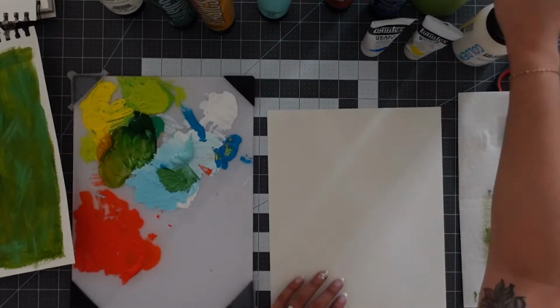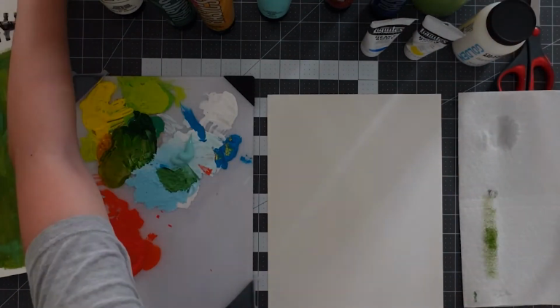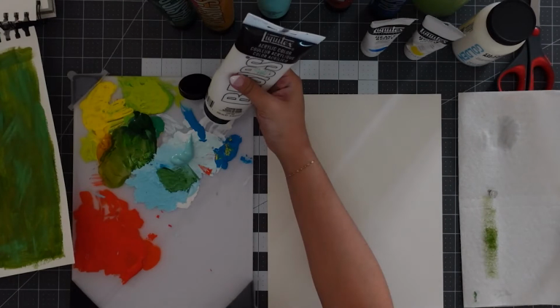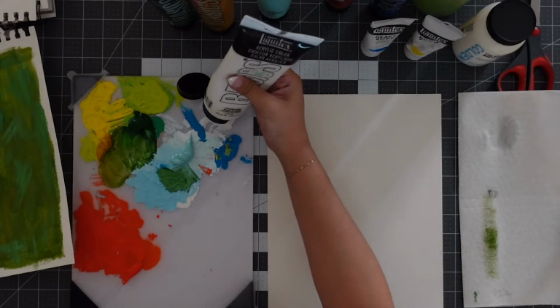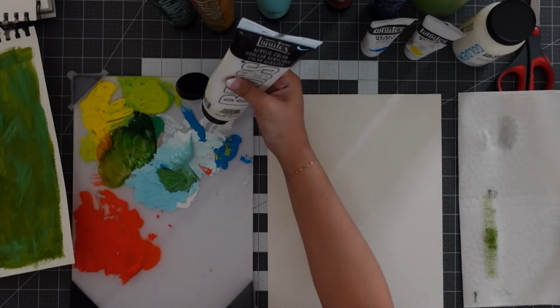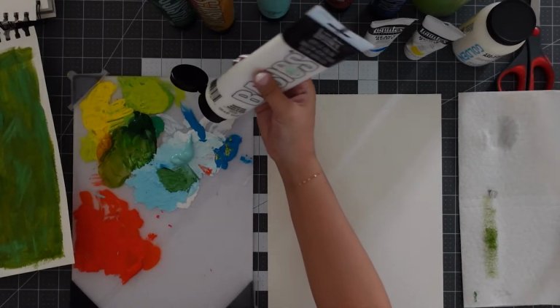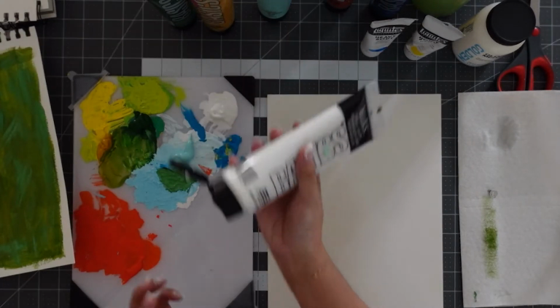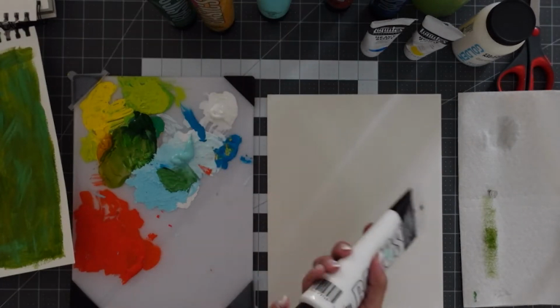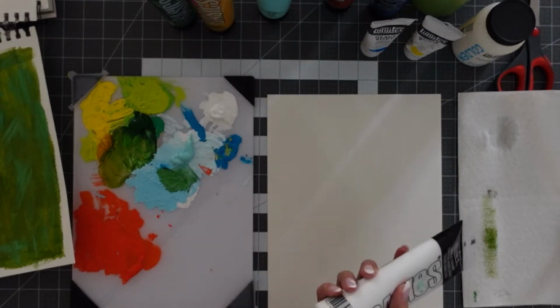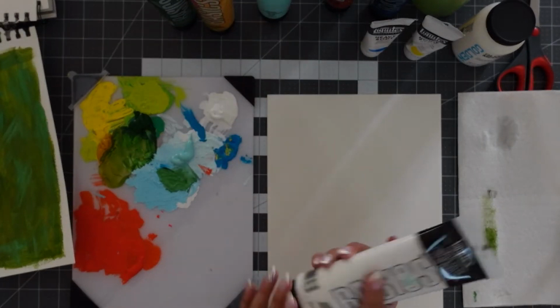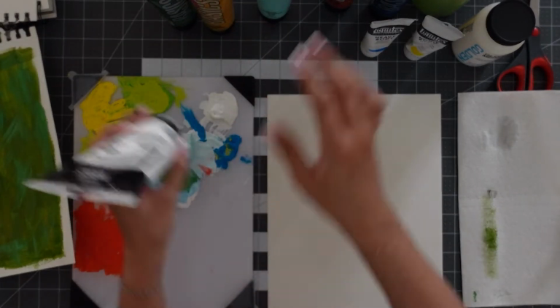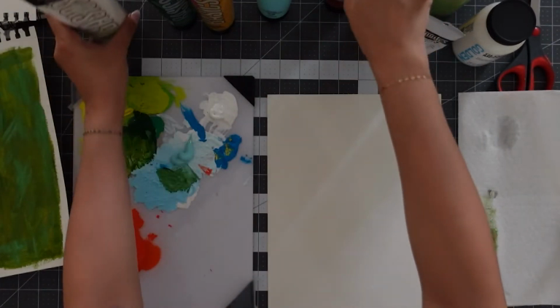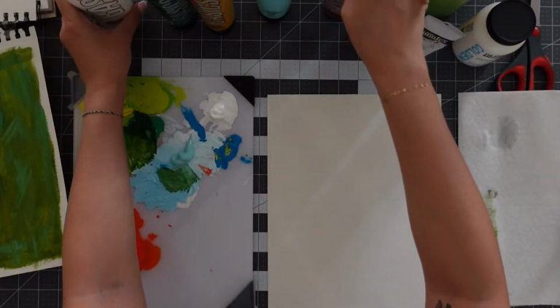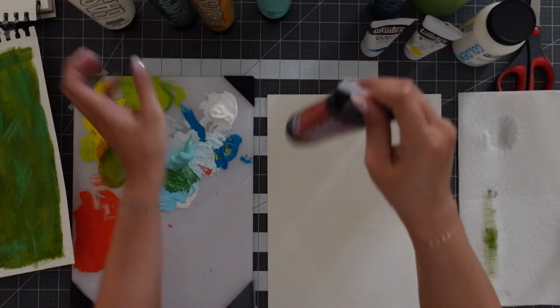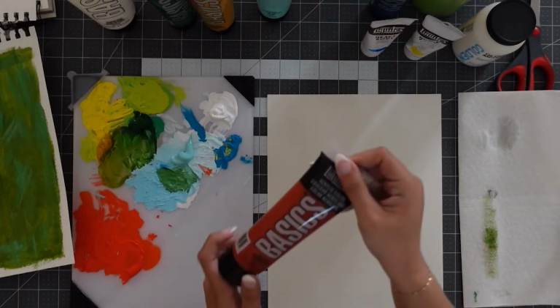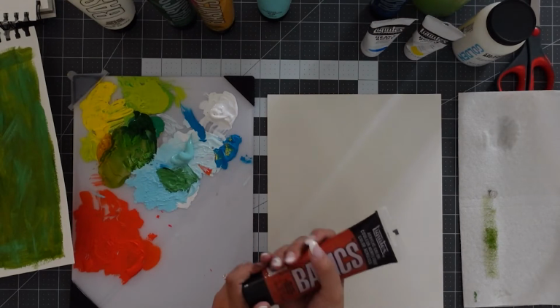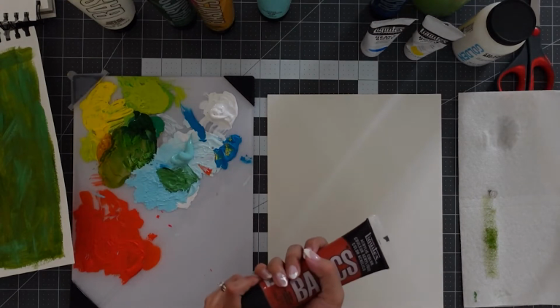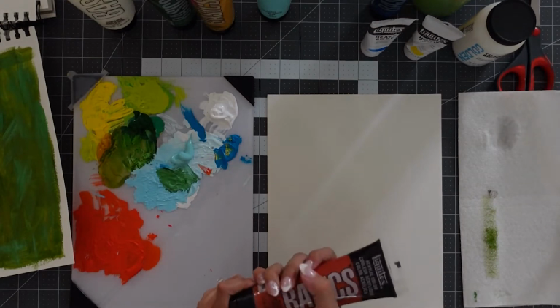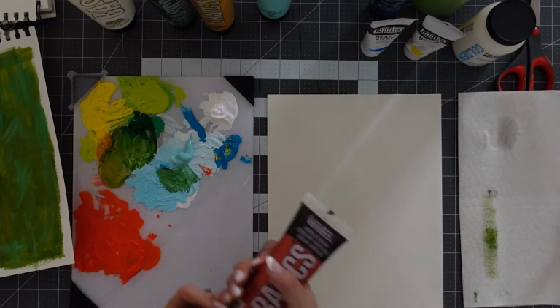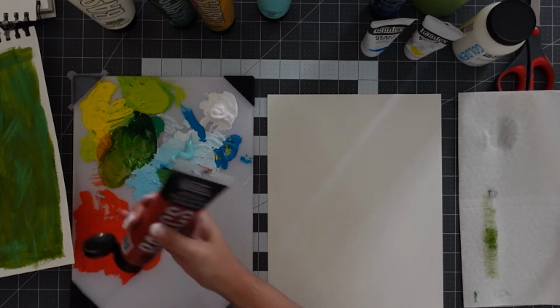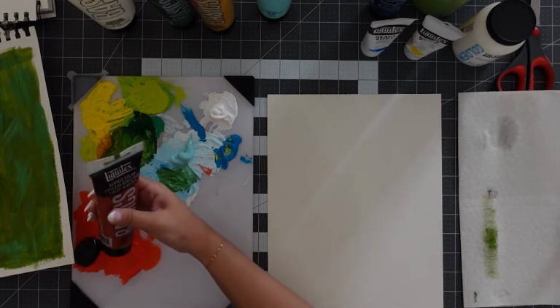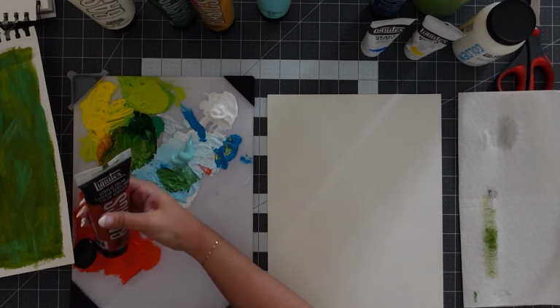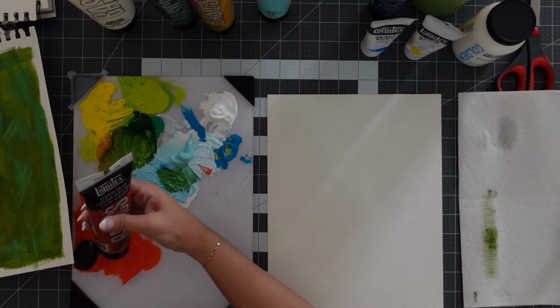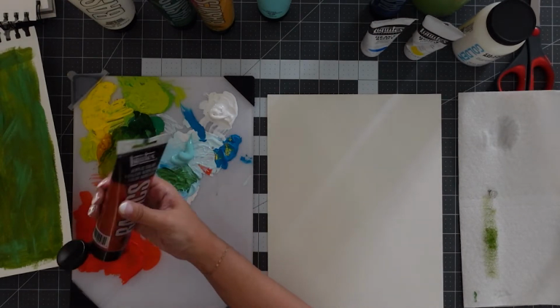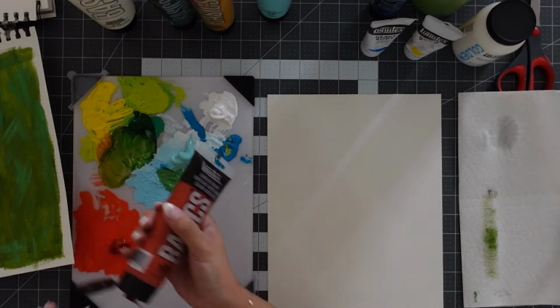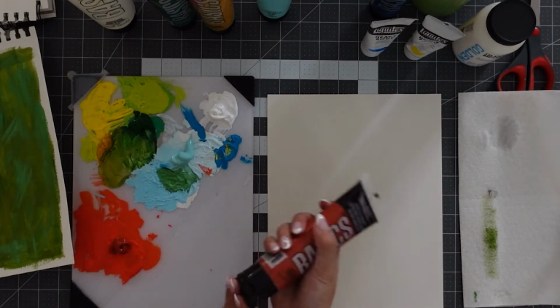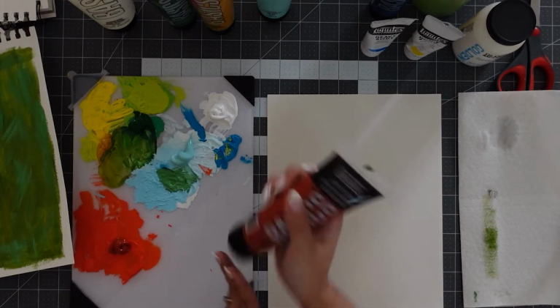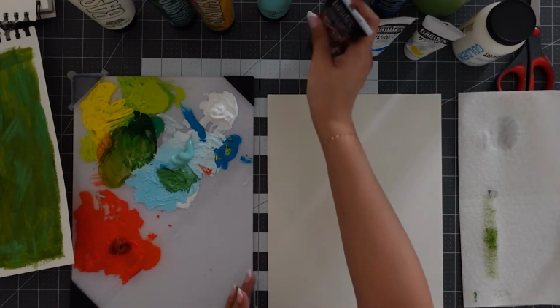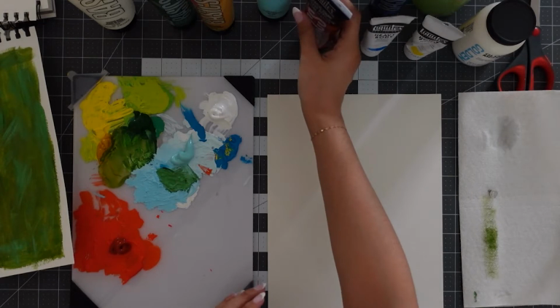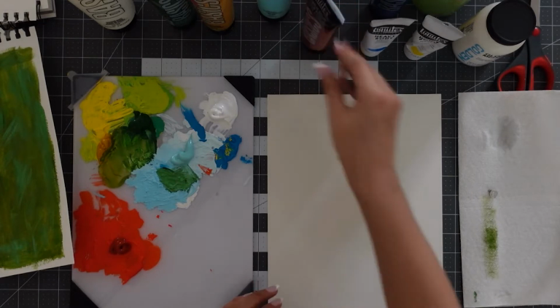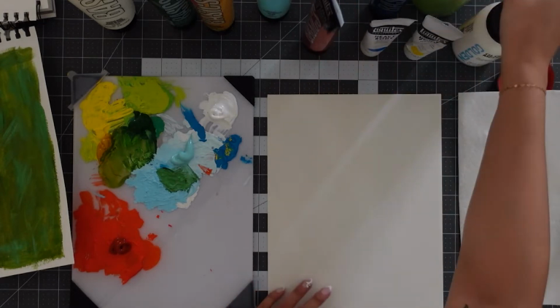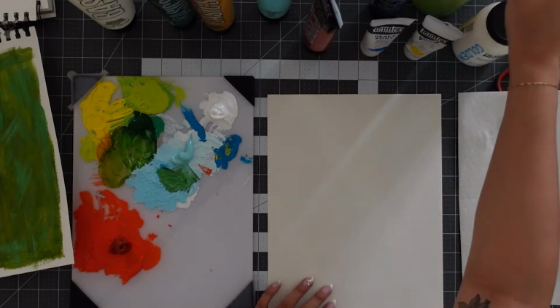Now I'm going to move on to making the petals. The petals have sort of a pale yellow color to them, so I'll be mixing yellow with some white along with some red just to give it the same dimension and interest that we had with the green.